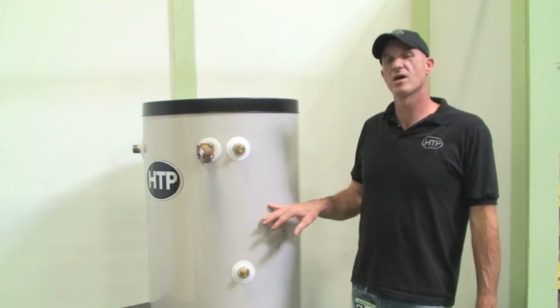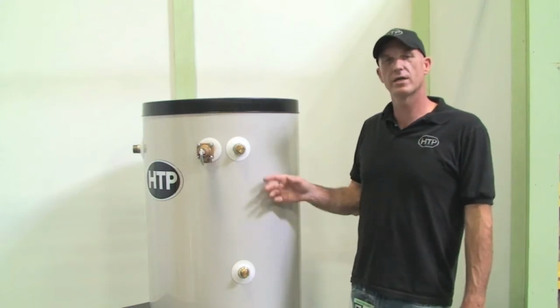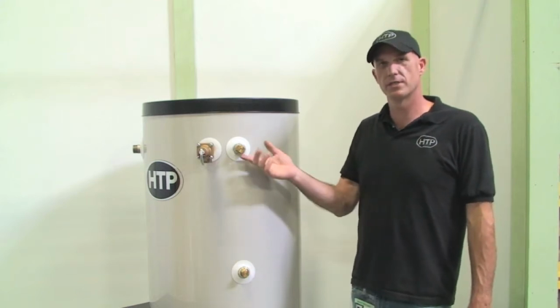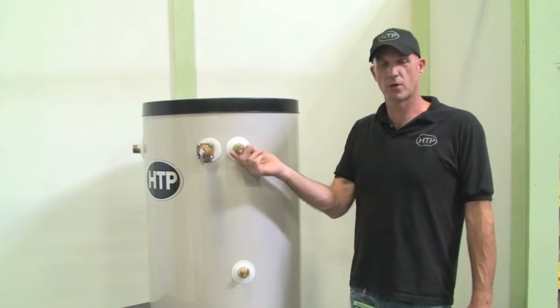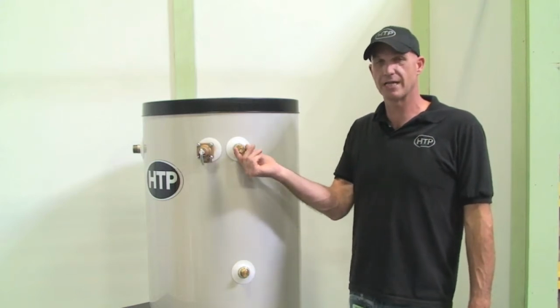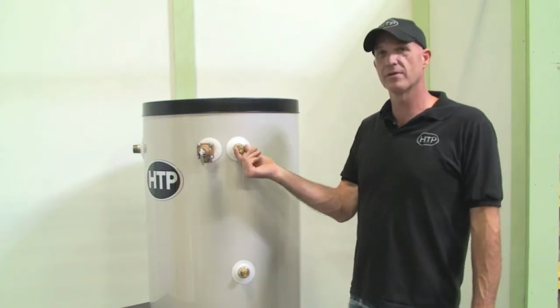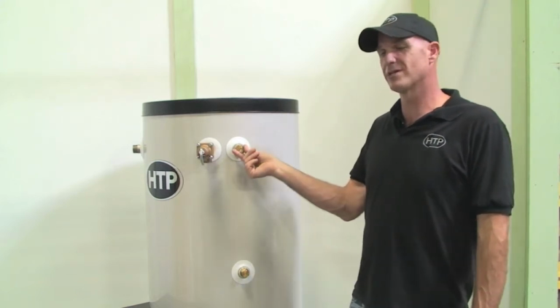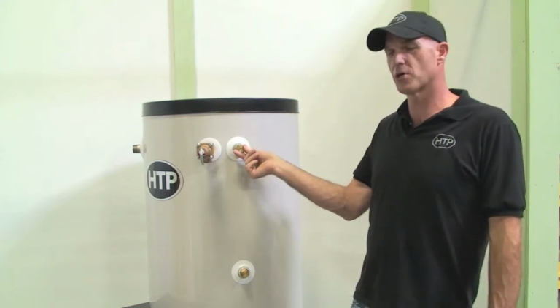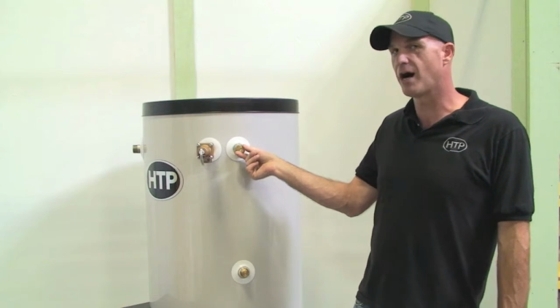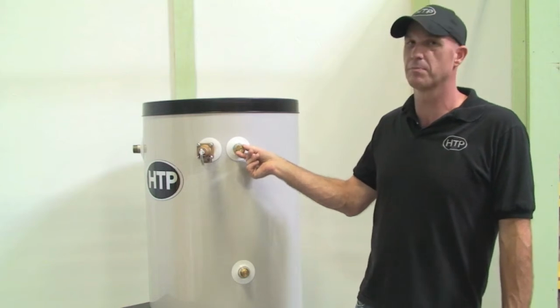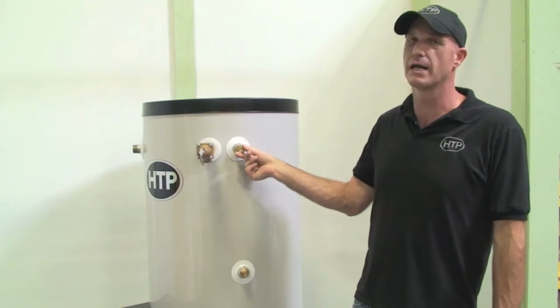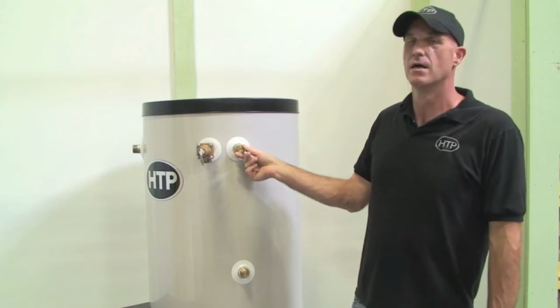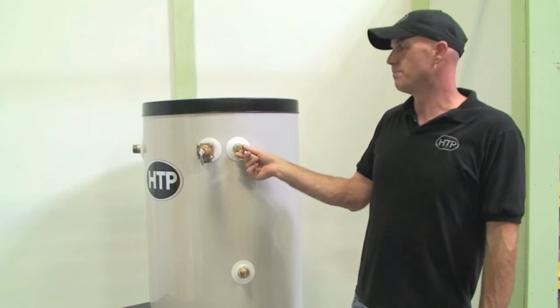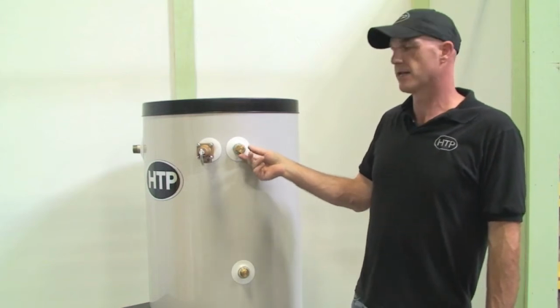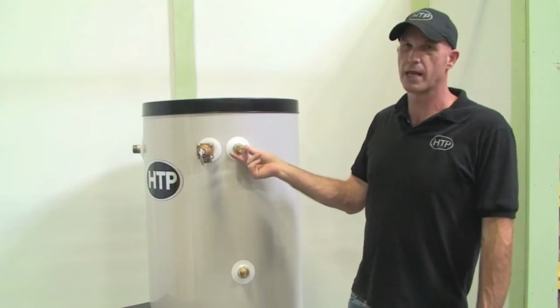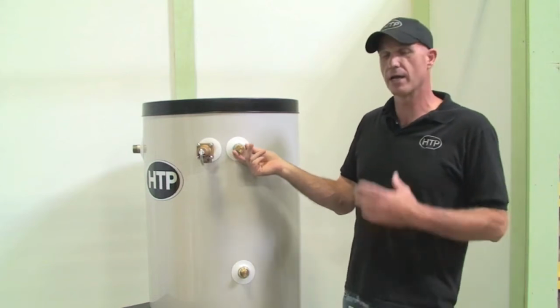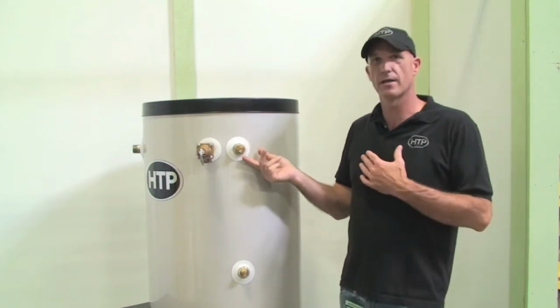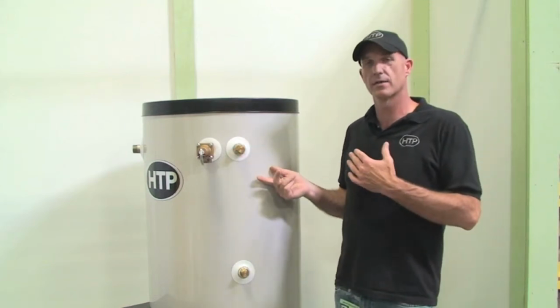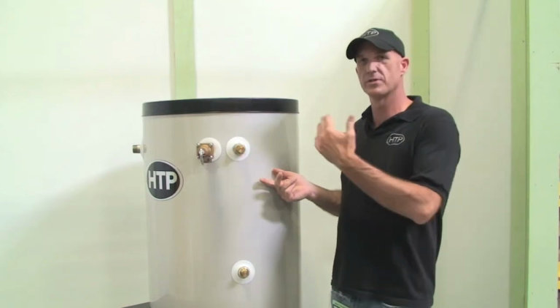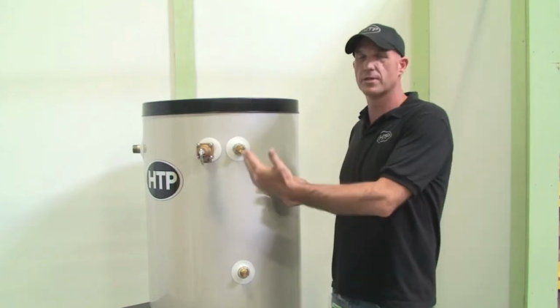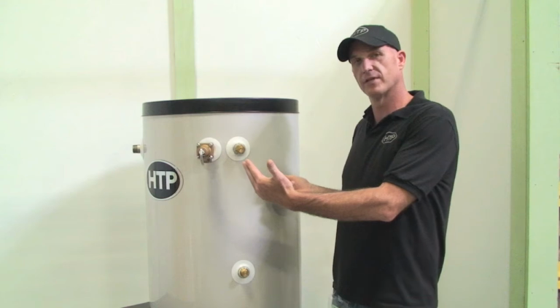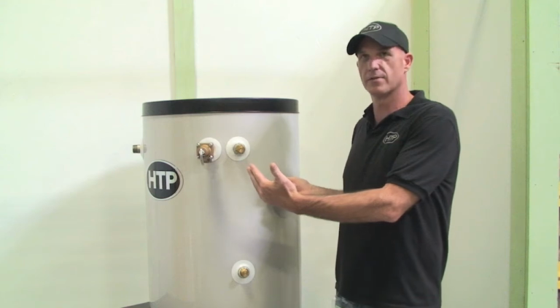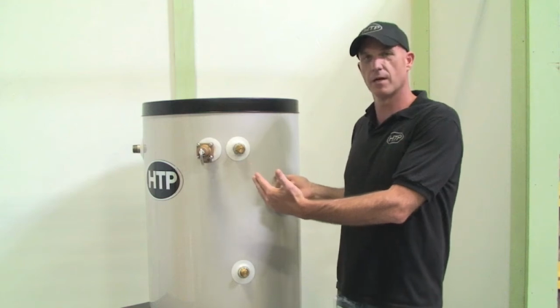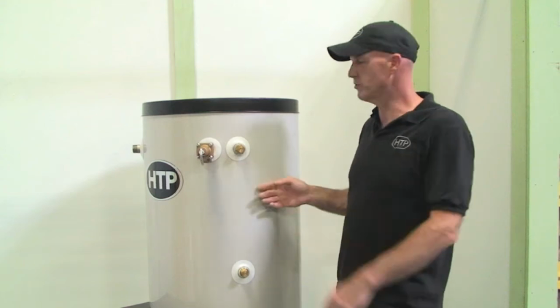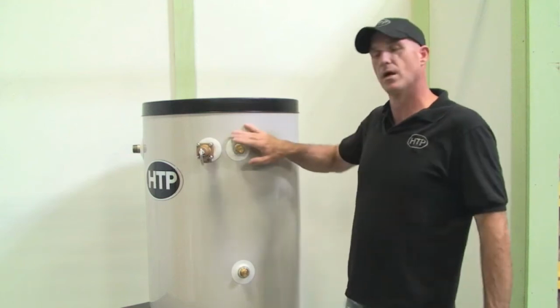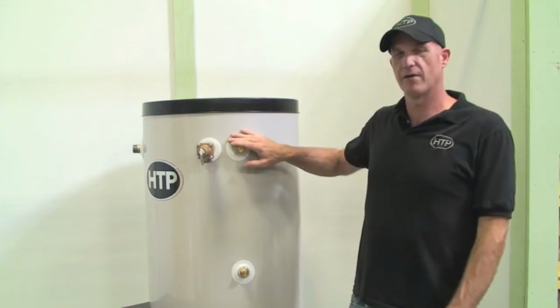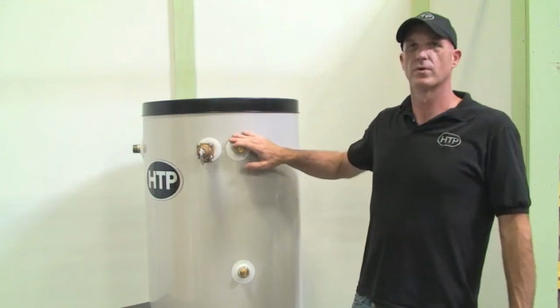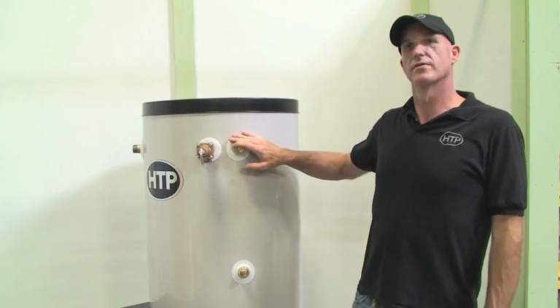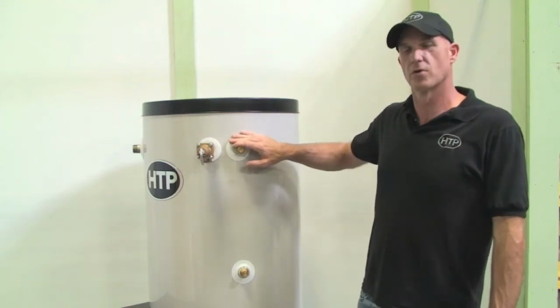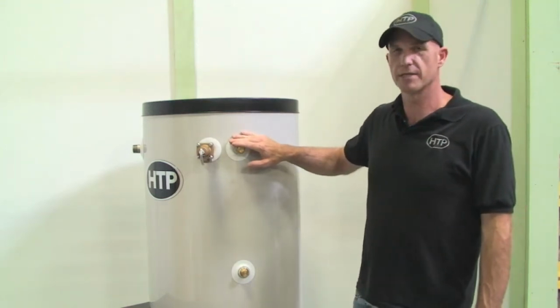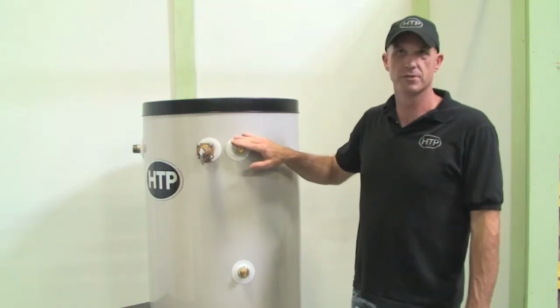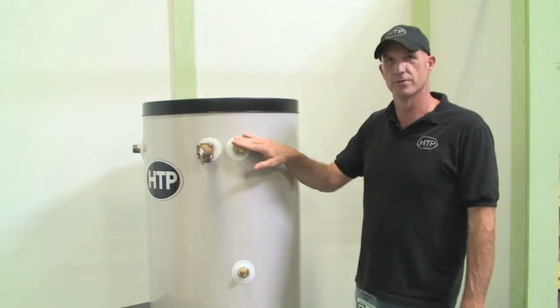The other thing we could use this auxiliary tapping for is an alternative hot supply. It's located on the right hand side of the tank, so when restrictions on the left hand side of the tank become an issue, we have this to work with — a very nice option to use.